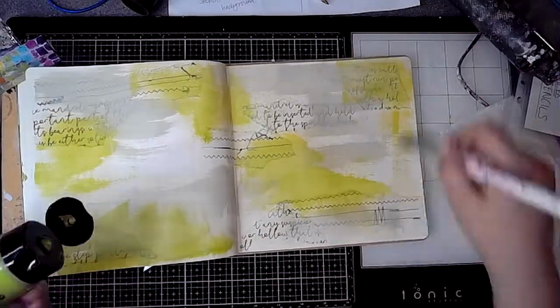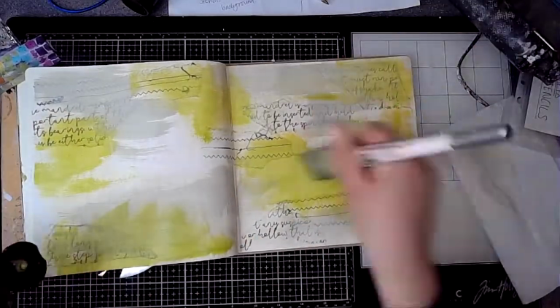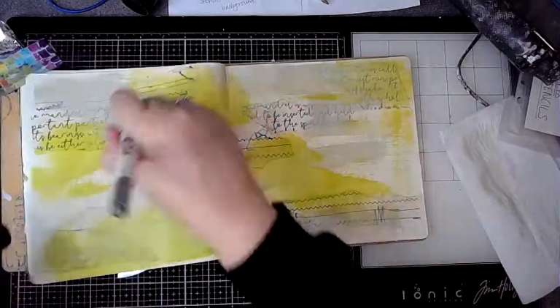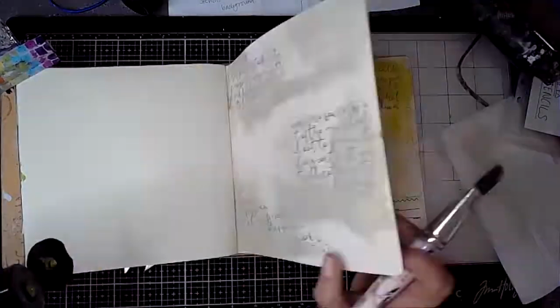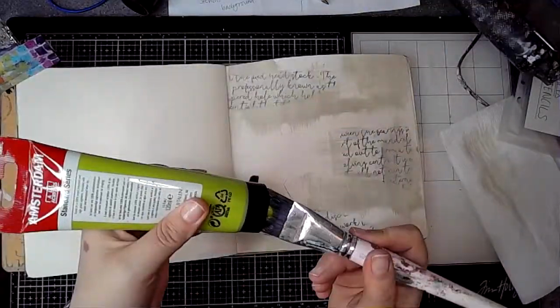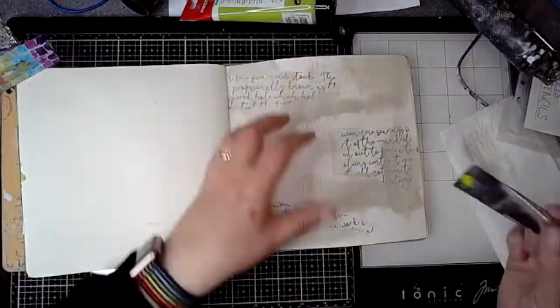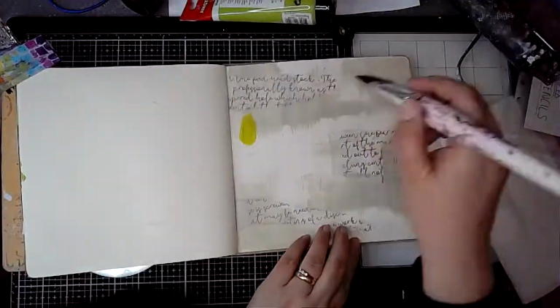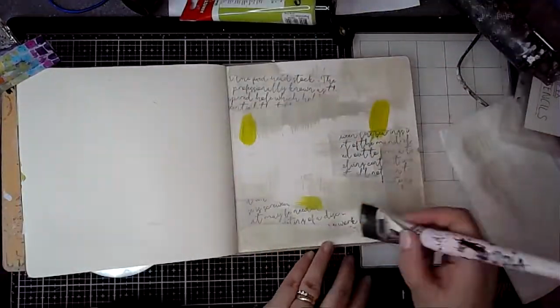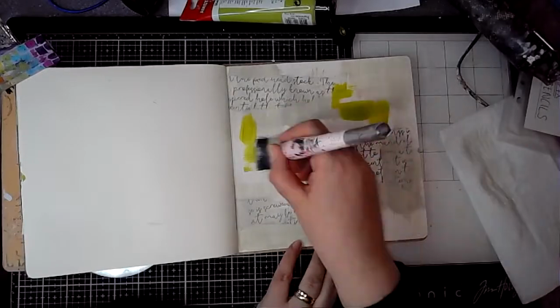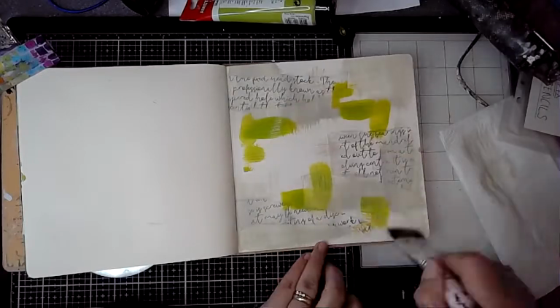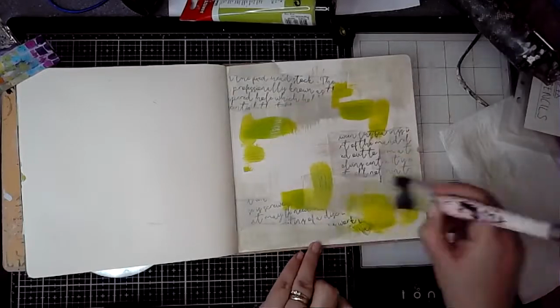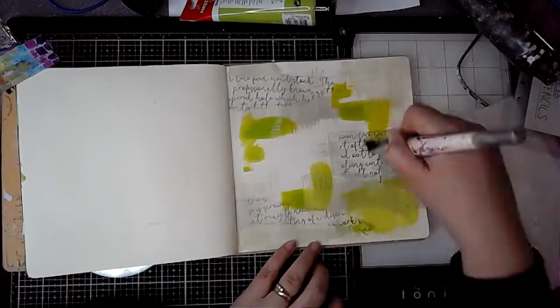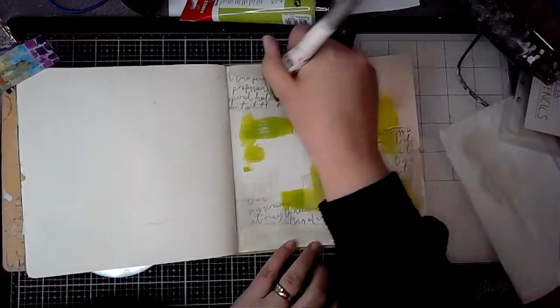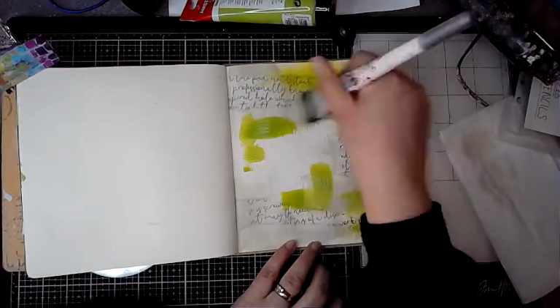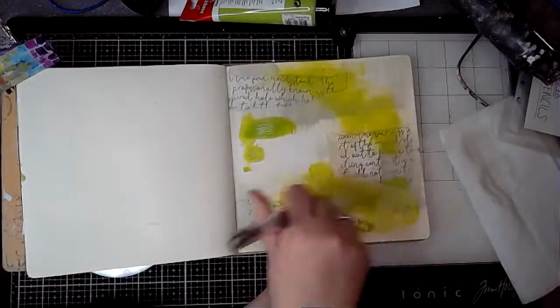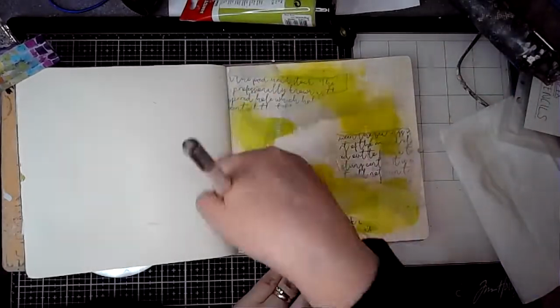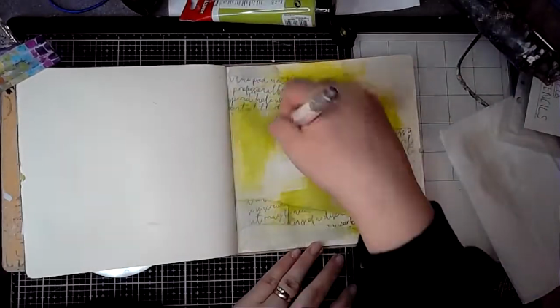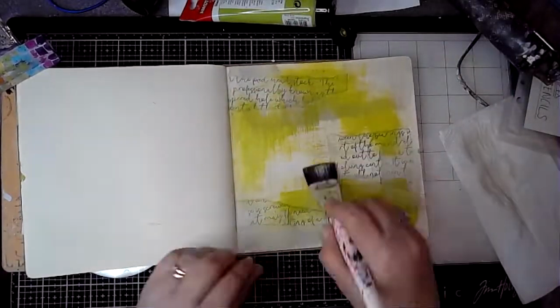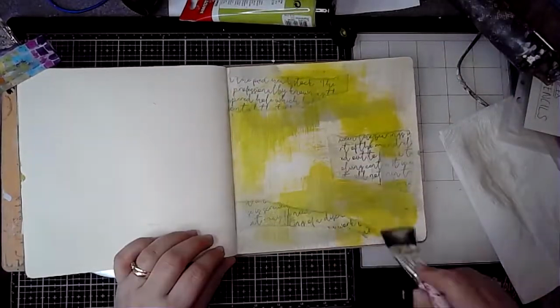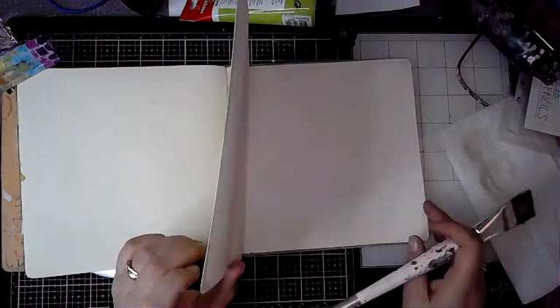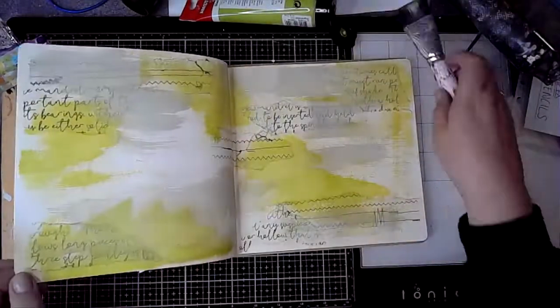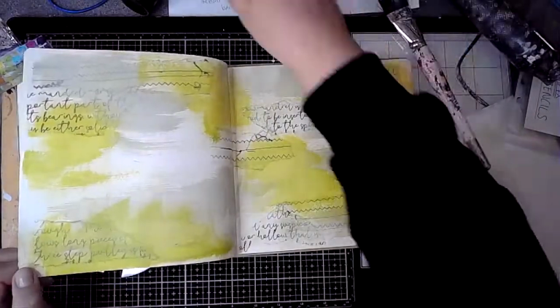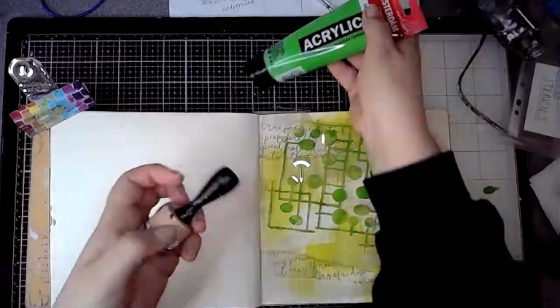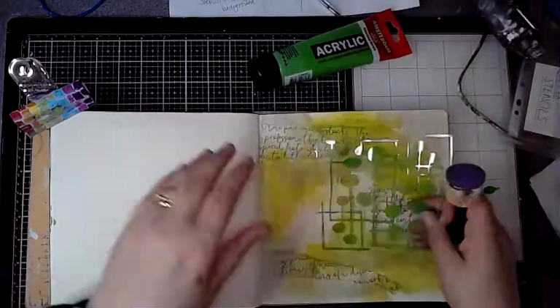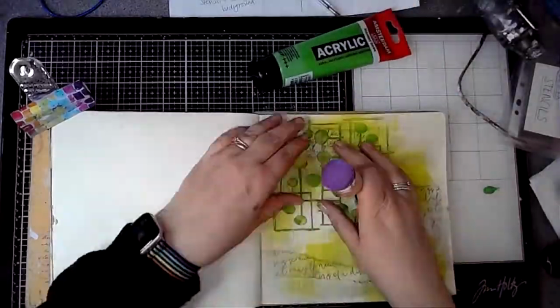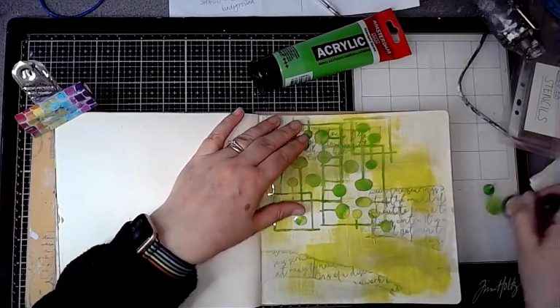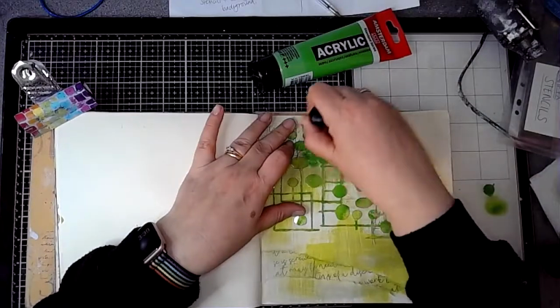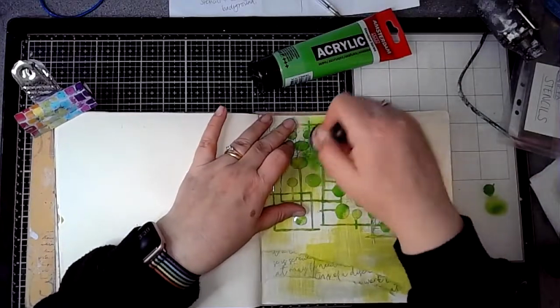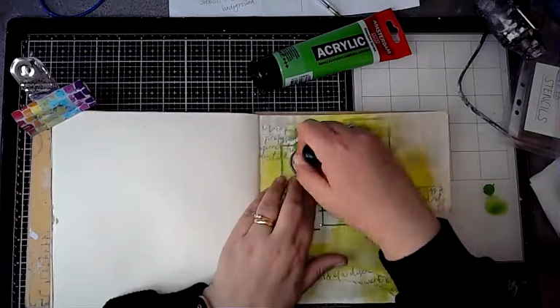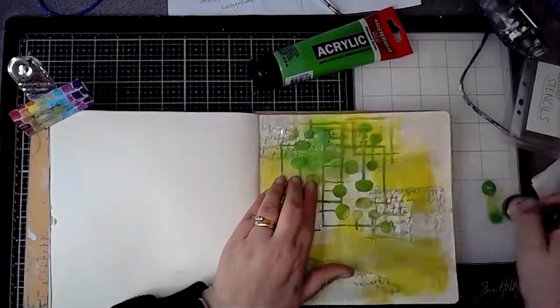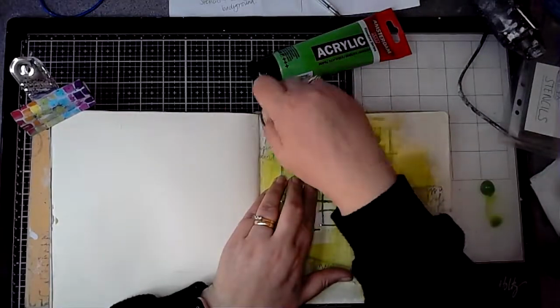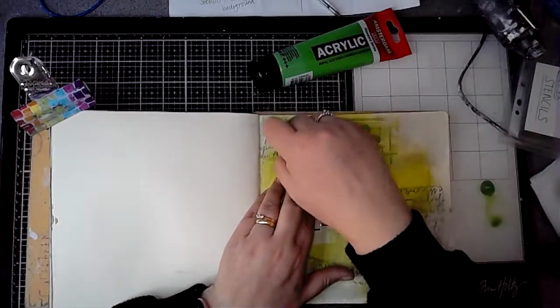I am trying to leave some white space — not very good at that, as you know. Sometimes I do like to fill my pages with colour, and I'm adding that colour to the front page as well.